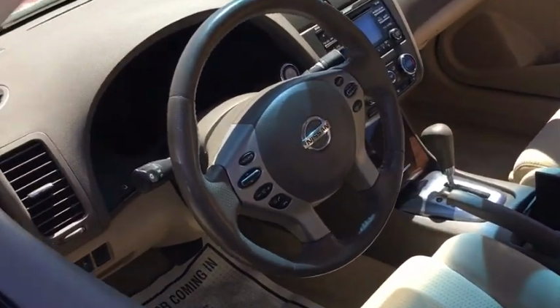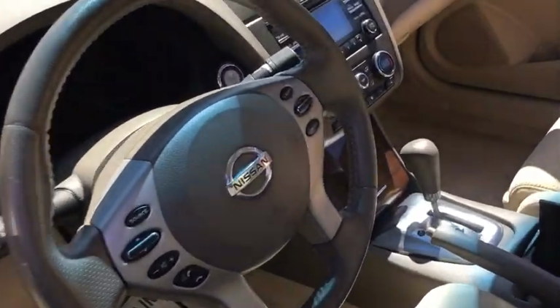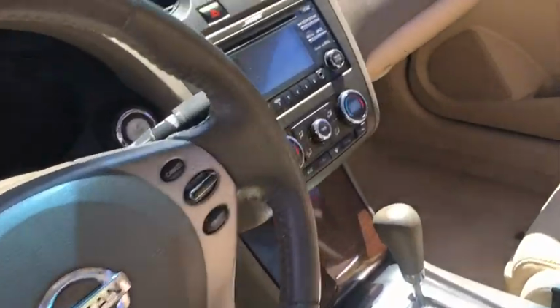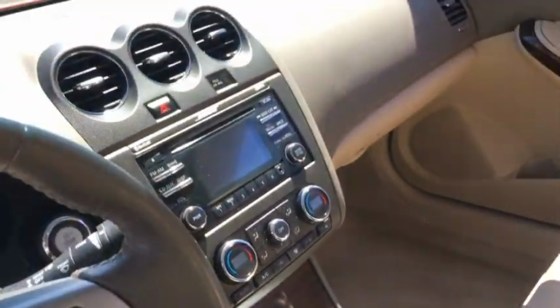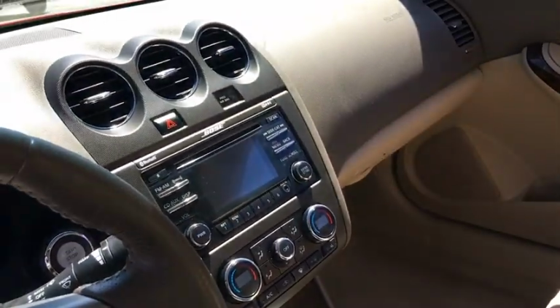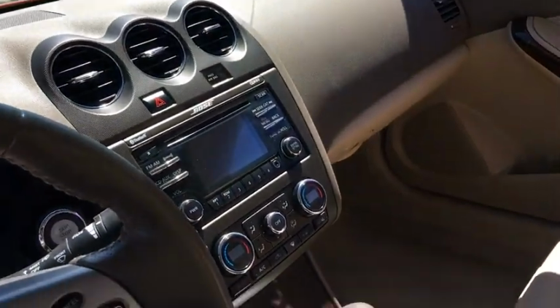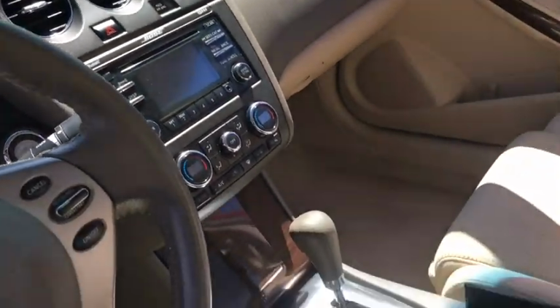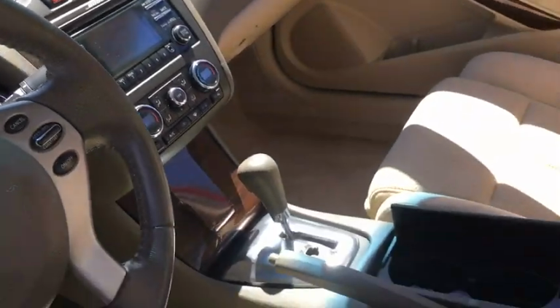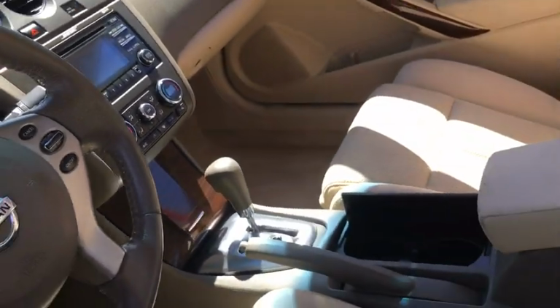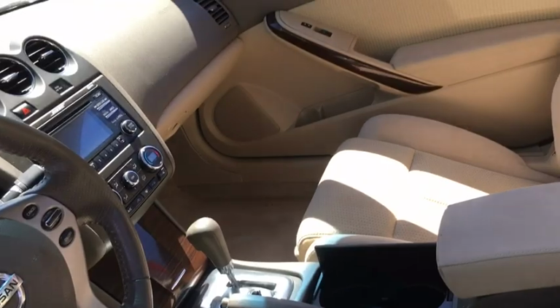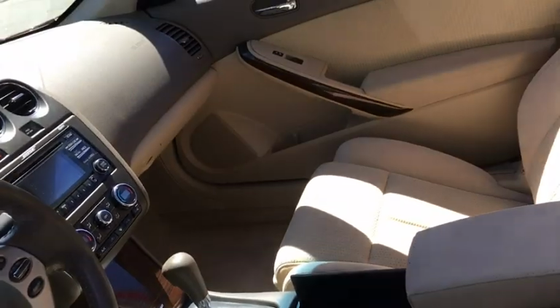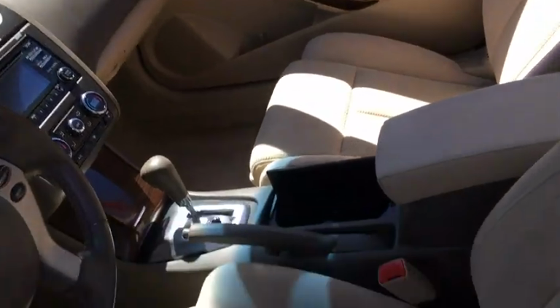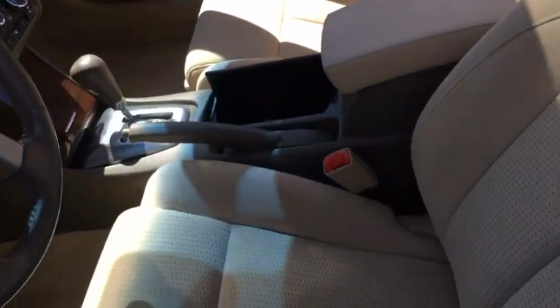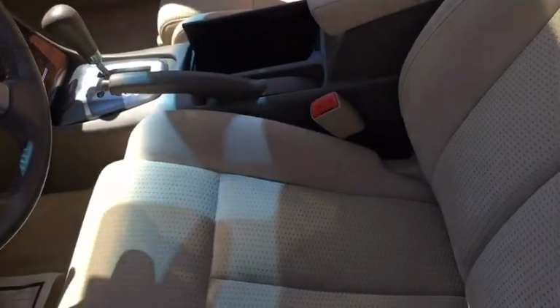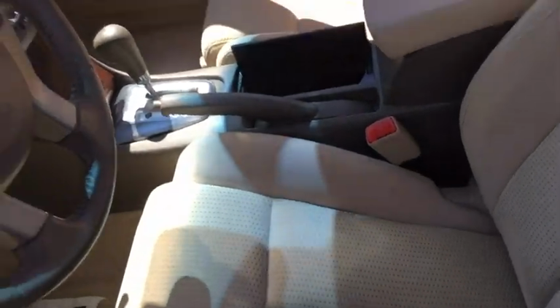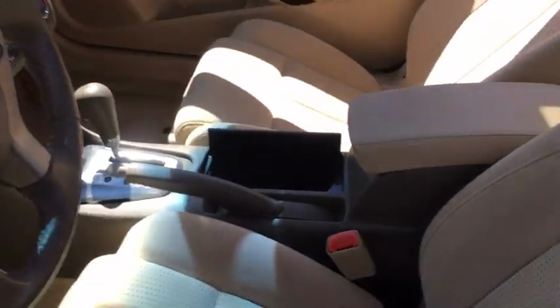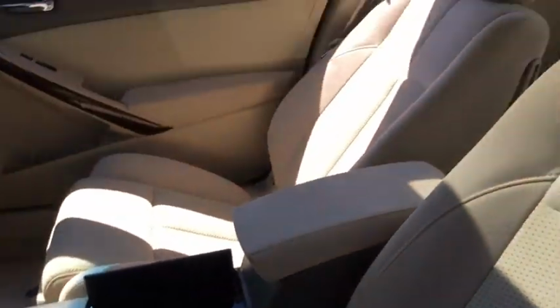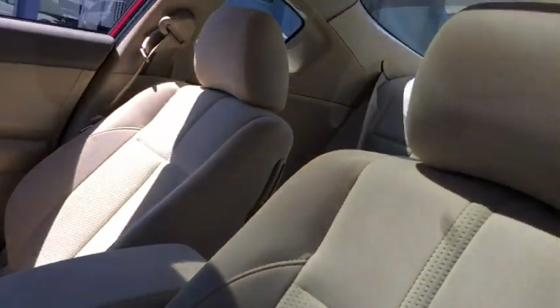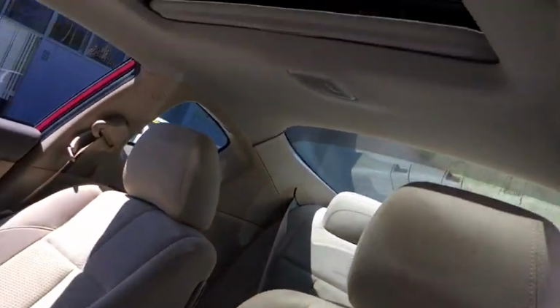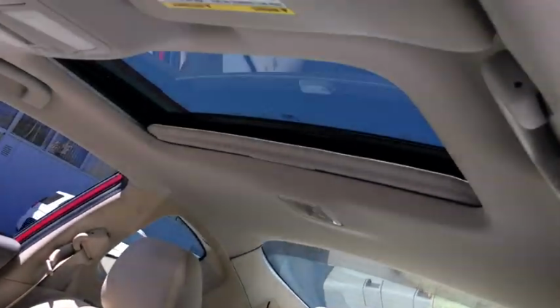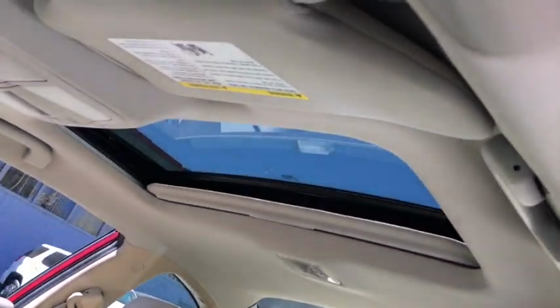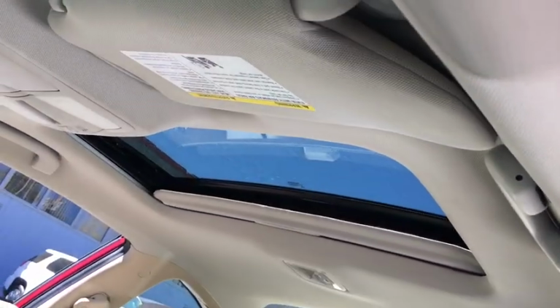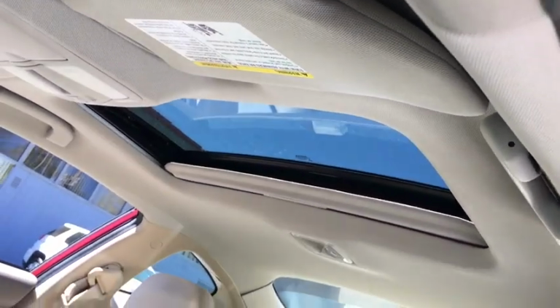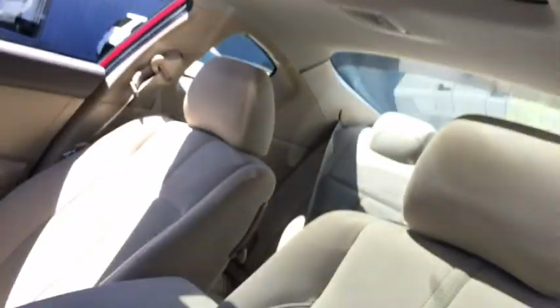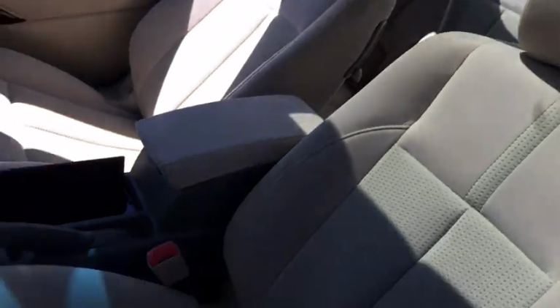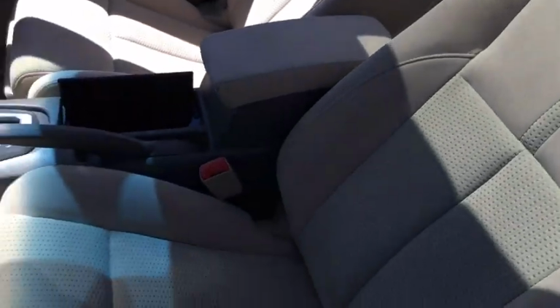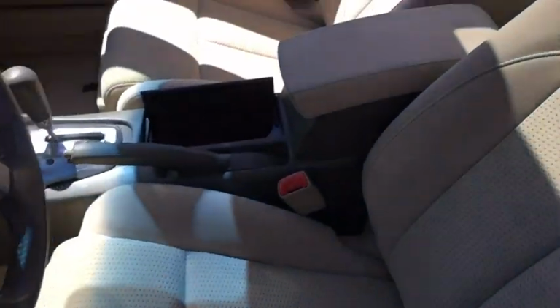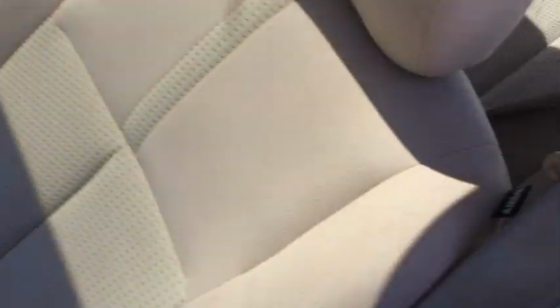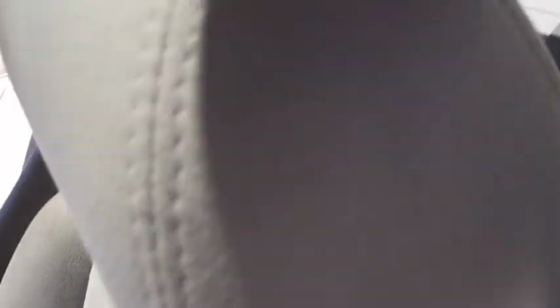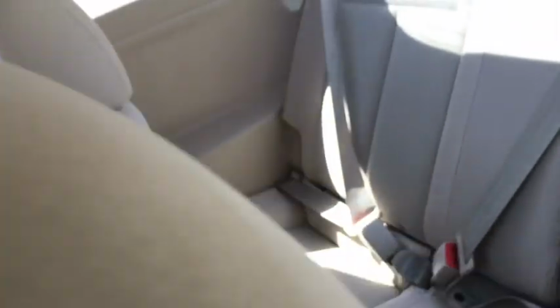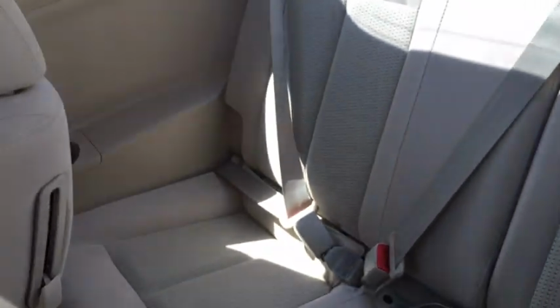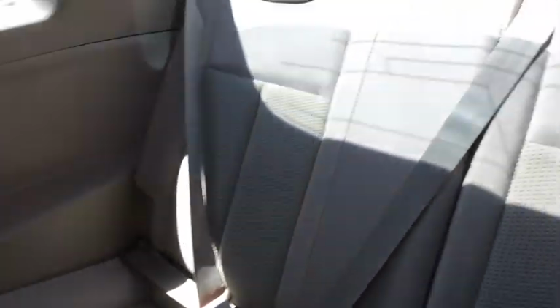Here are some of this vehicle's great options: keyless entry, backup camera, leather wrapped steering wheel, Bluetooth, adjustable steering wheel, driver lumbar, power steering, four wheel disc brakes.